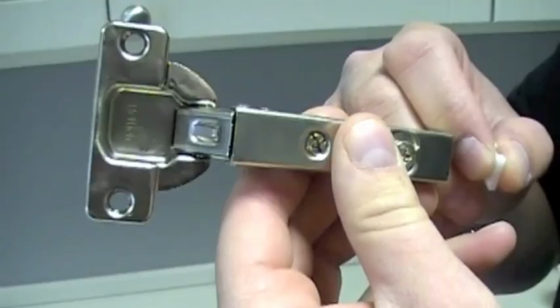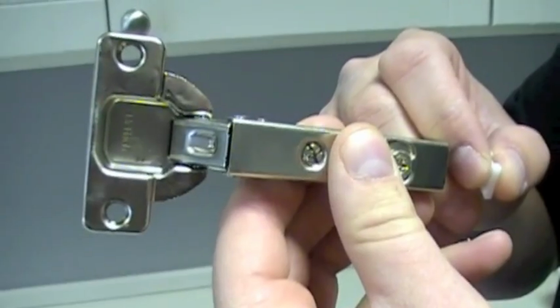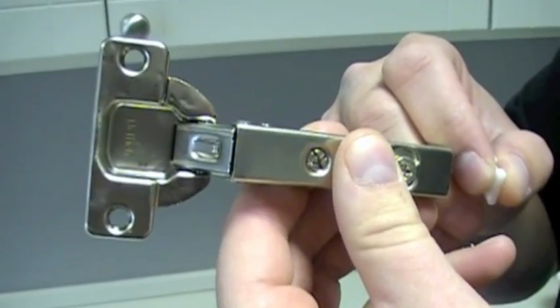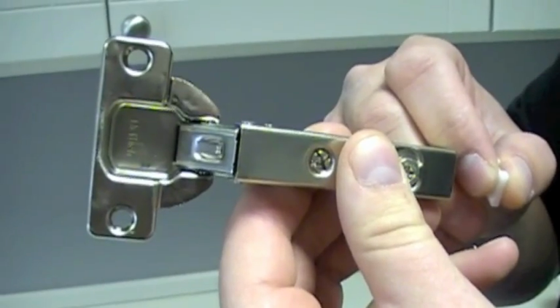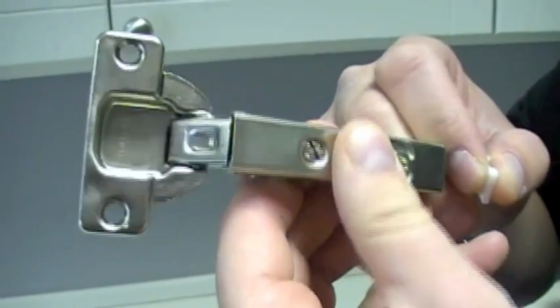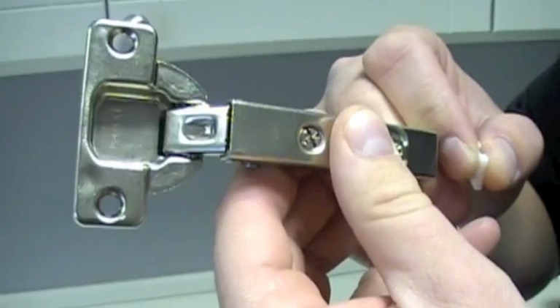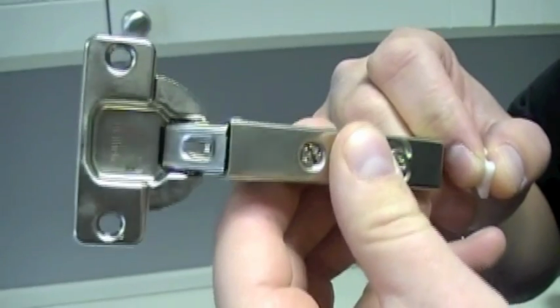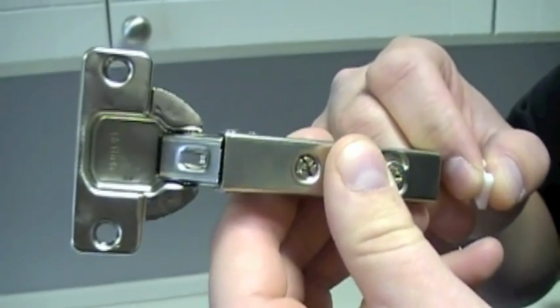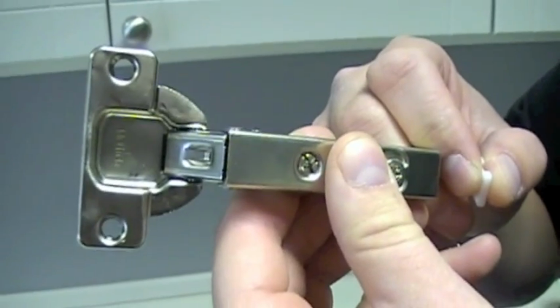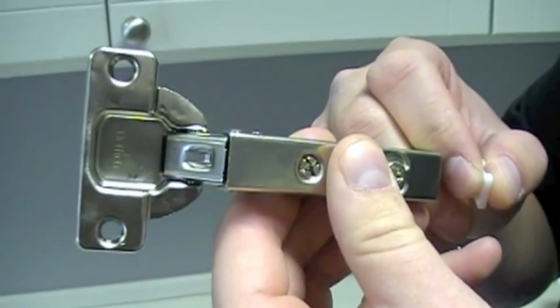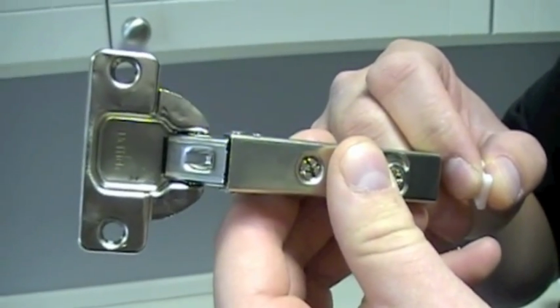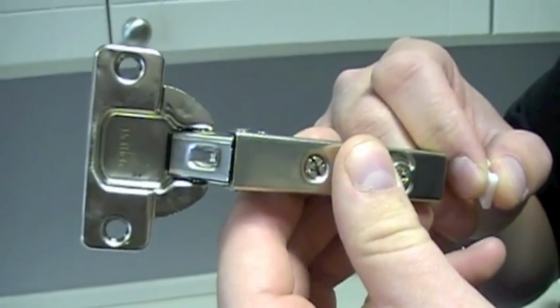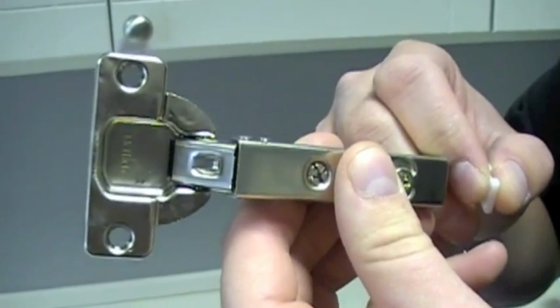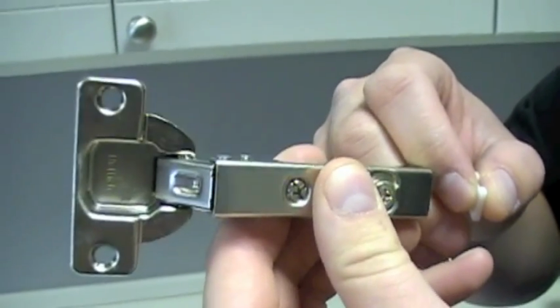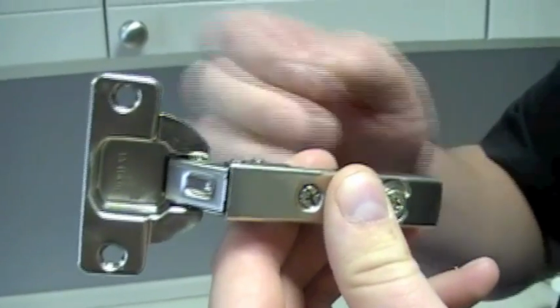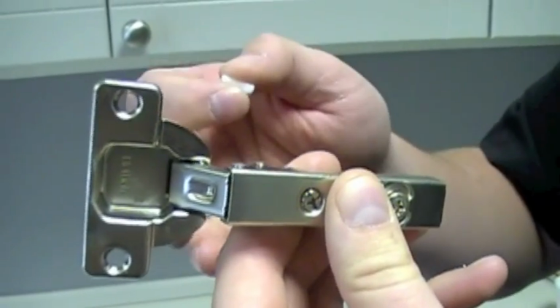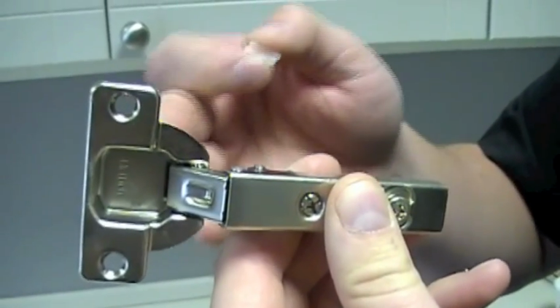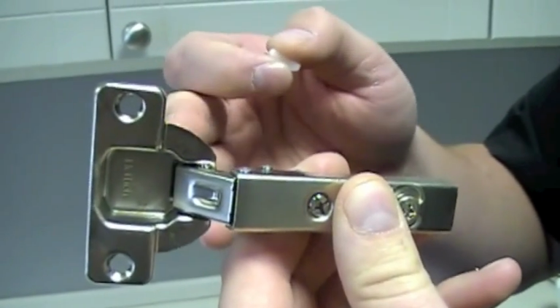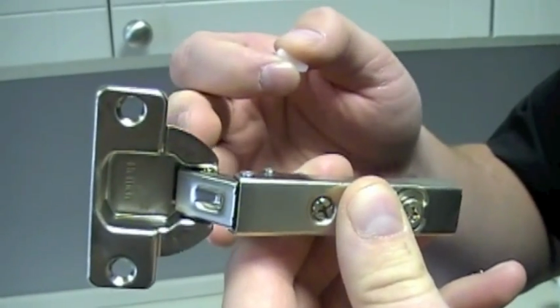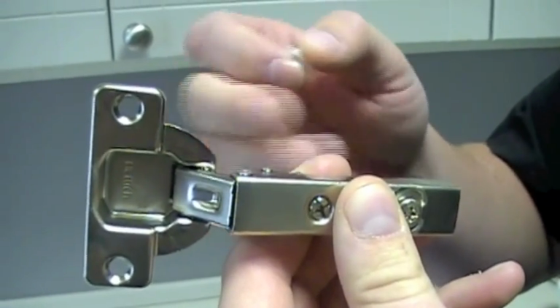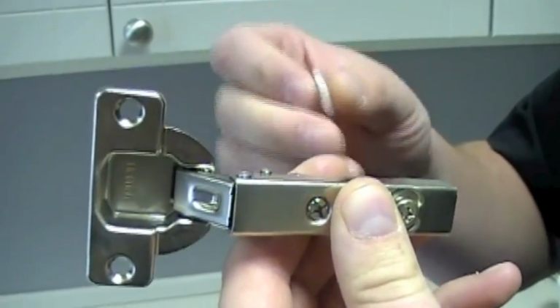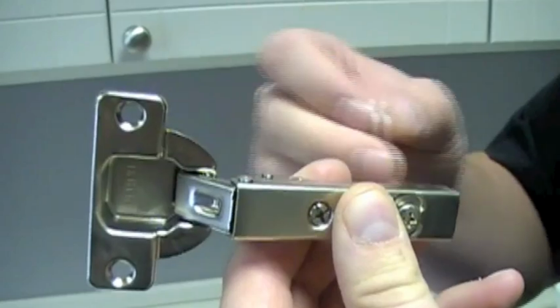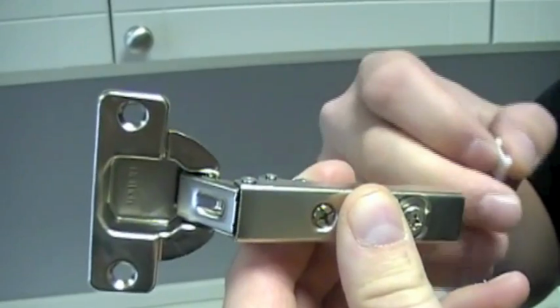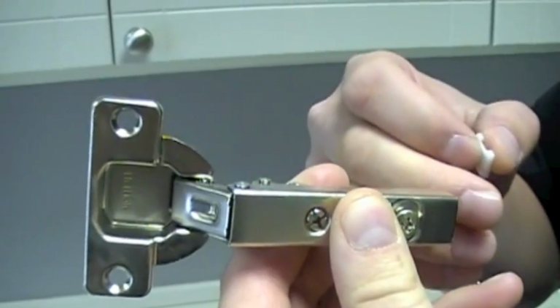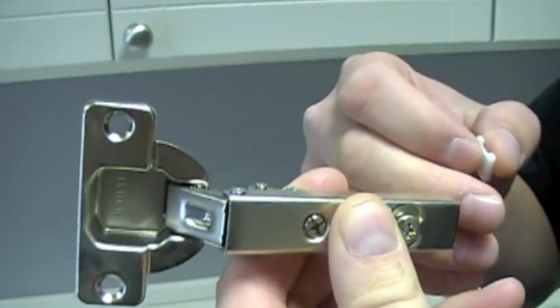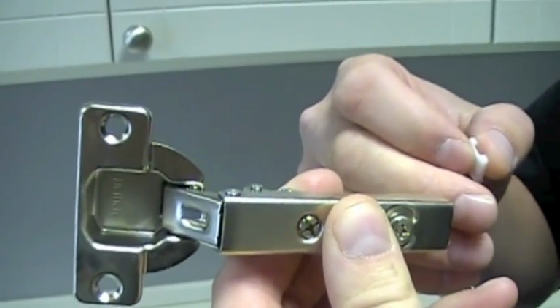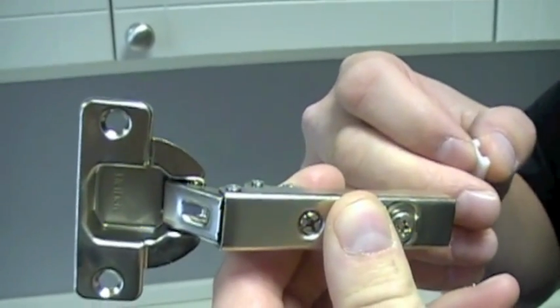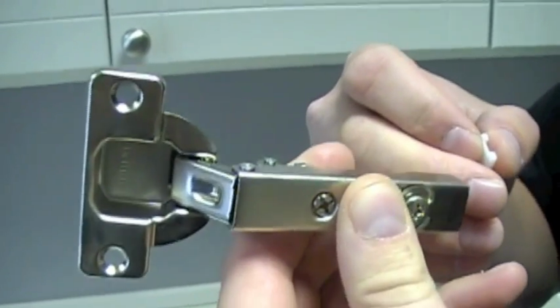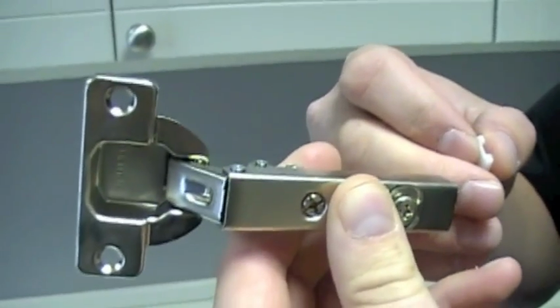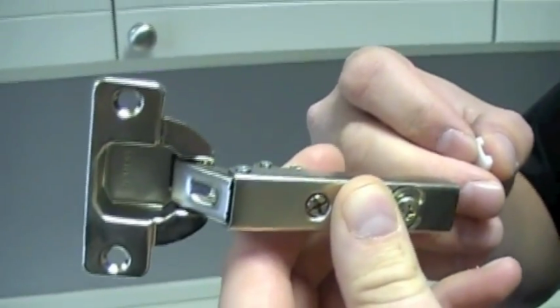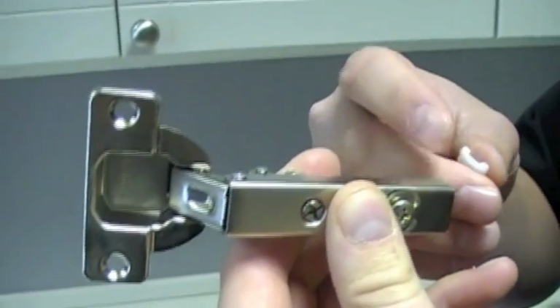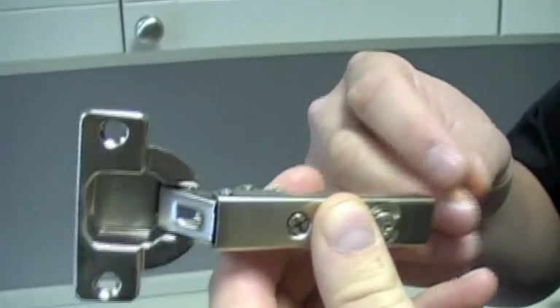This is a headache hinge. Once you have the hinge removed from the door, this is in its standard open position. What you're going to want to do when you're installing the restrictor clip is actually take it from its standard open position,